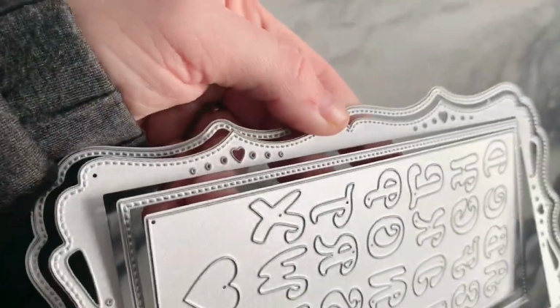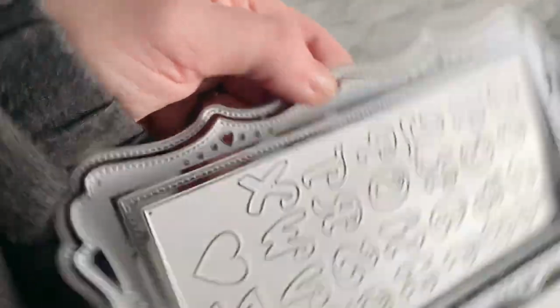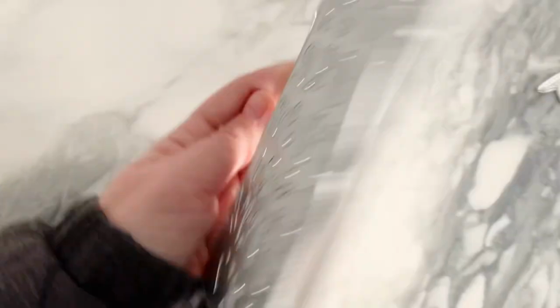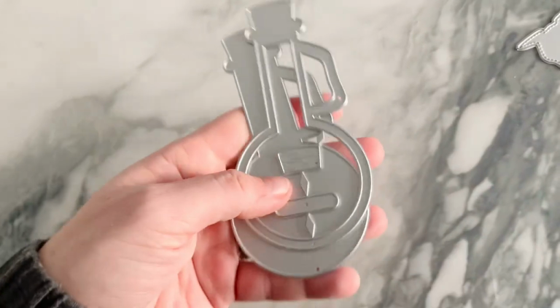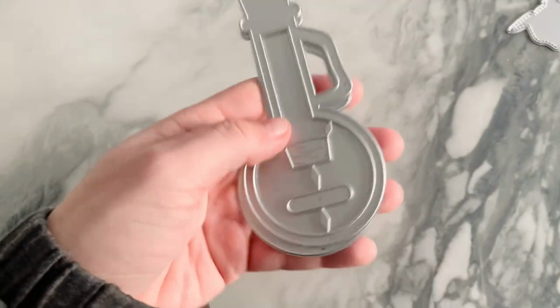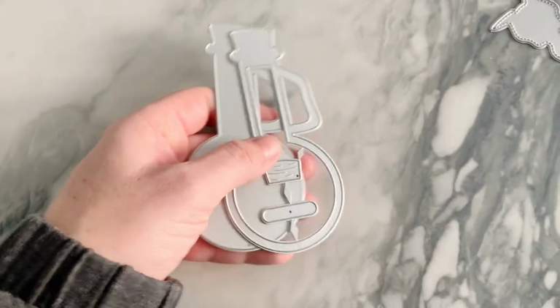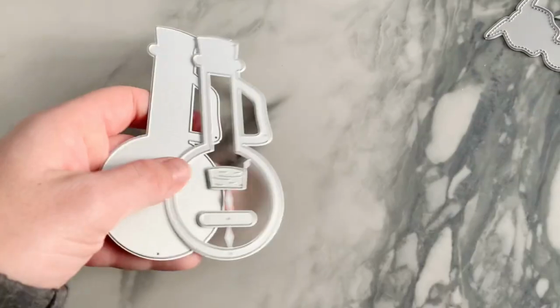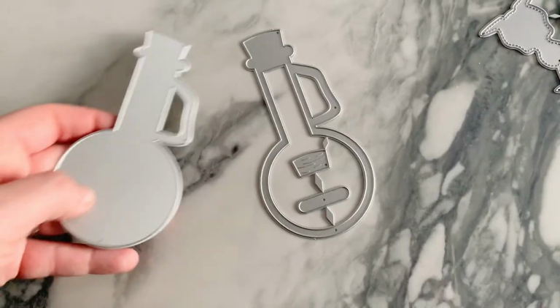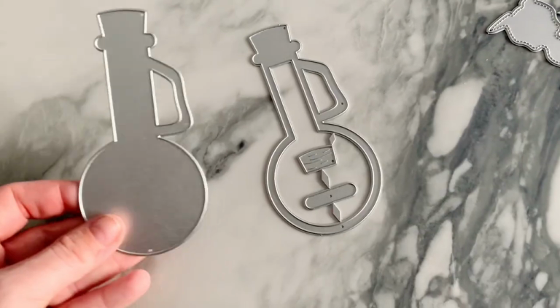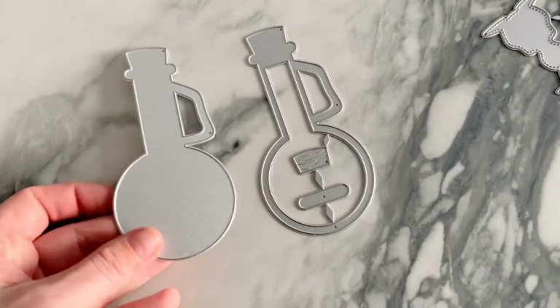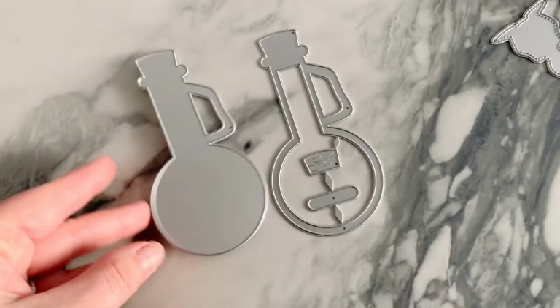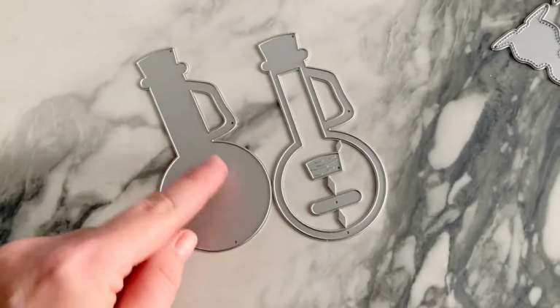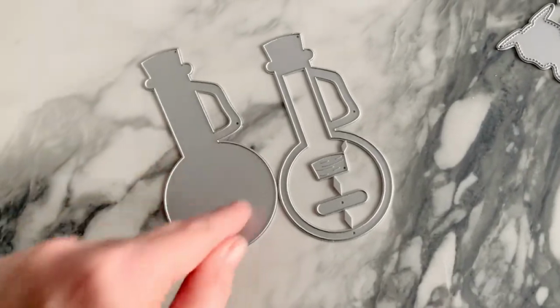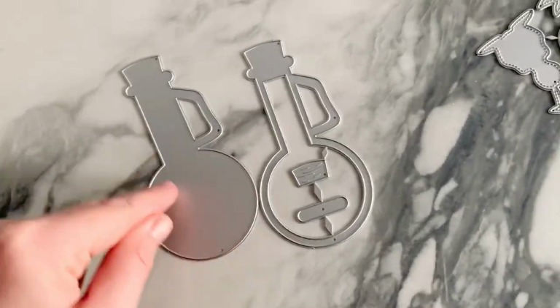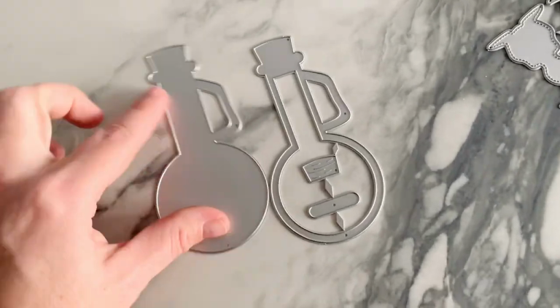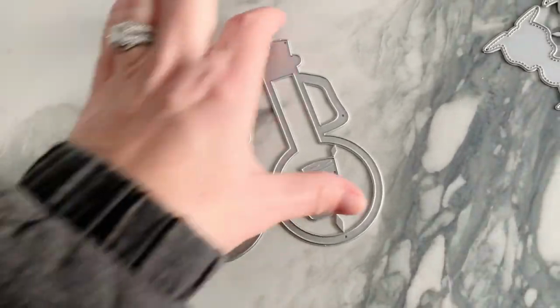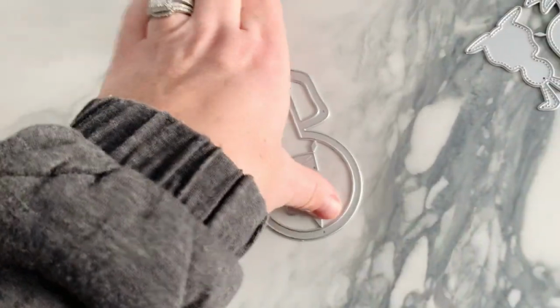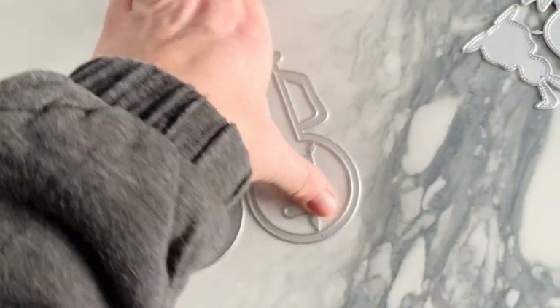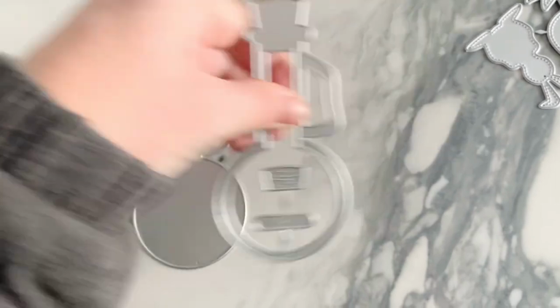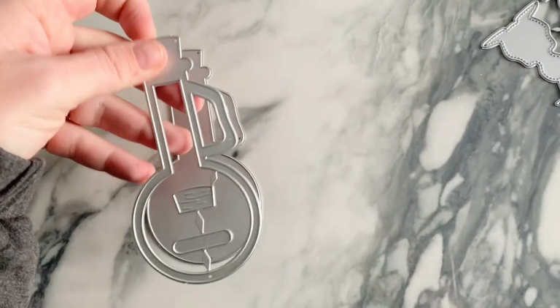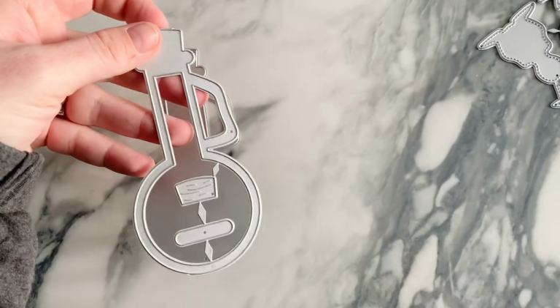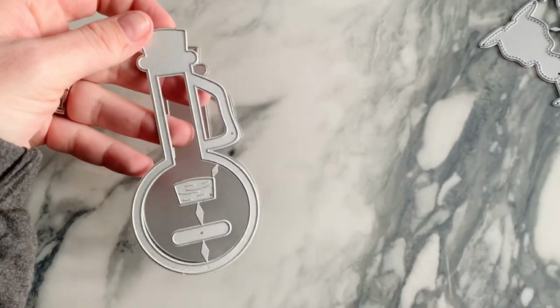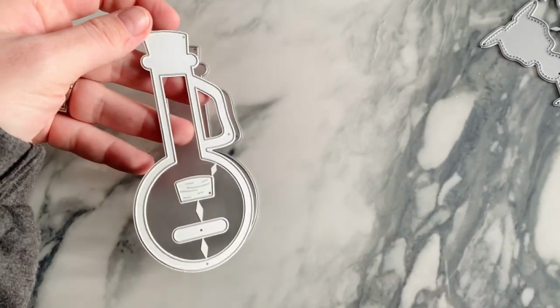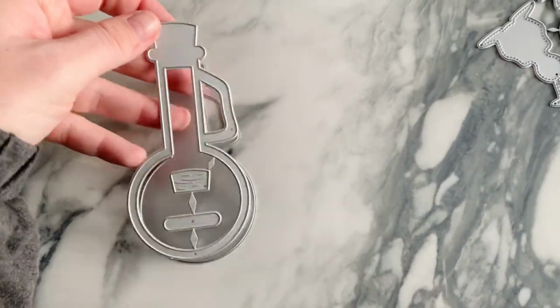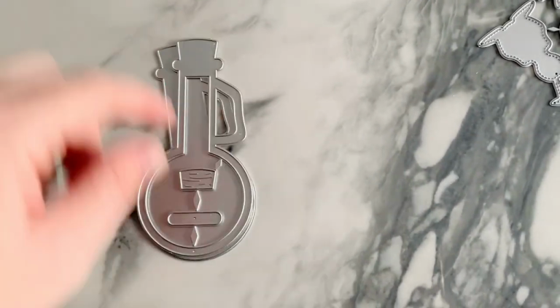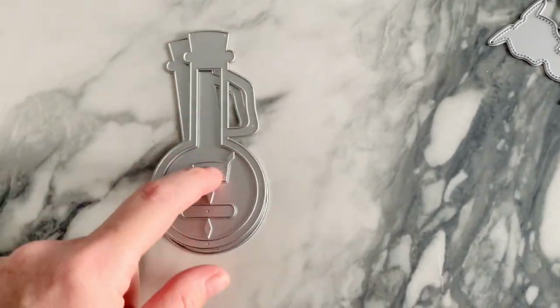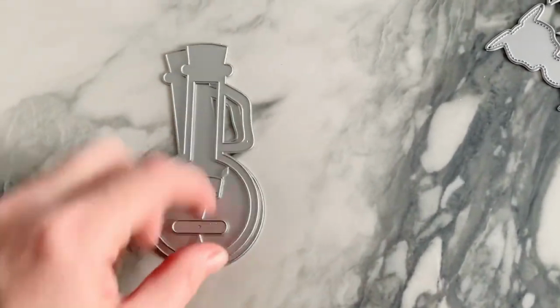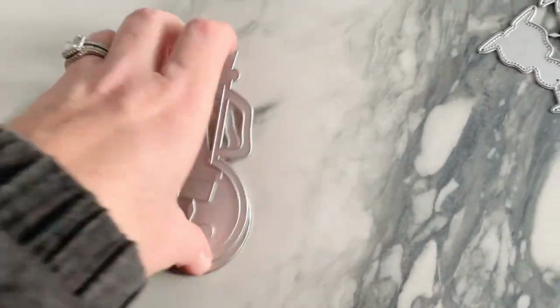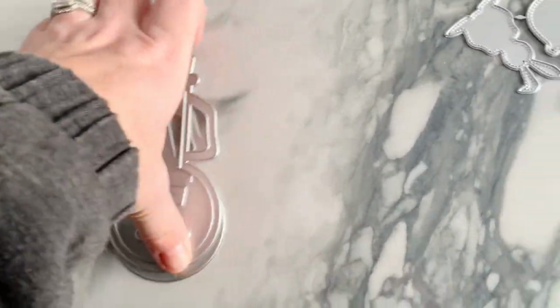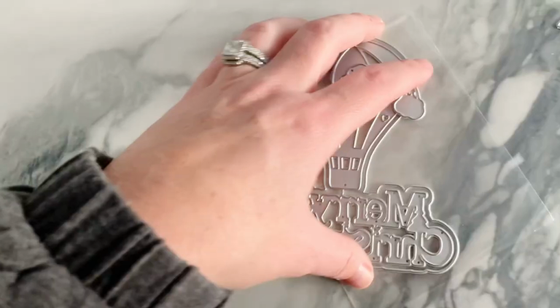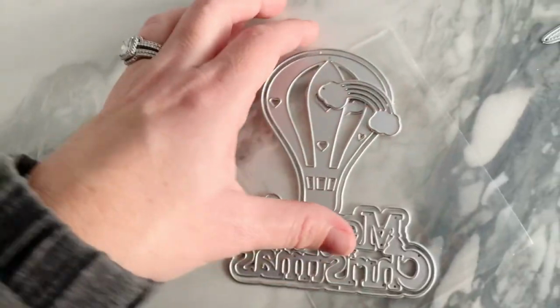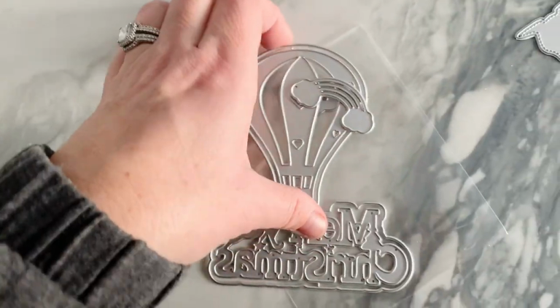Continuing on with the potion scientist bottles — I love this one, it's a little round shape, which is a fun shape. Not many stores have that one, and it also comes with a cork.